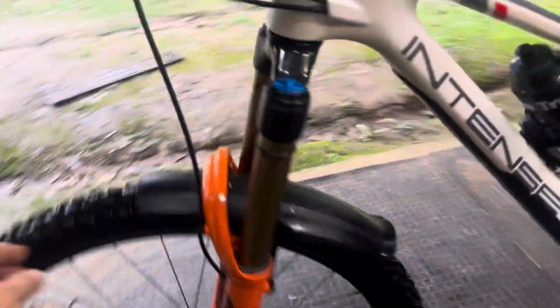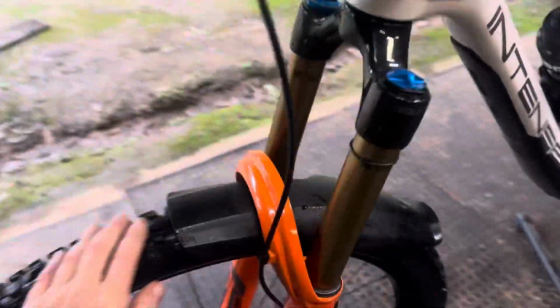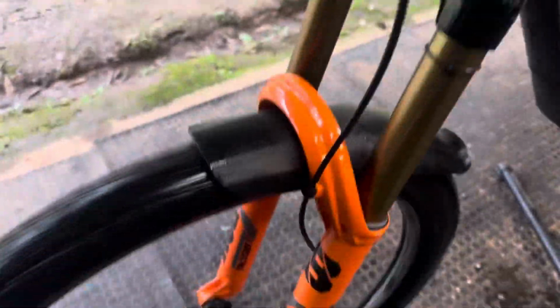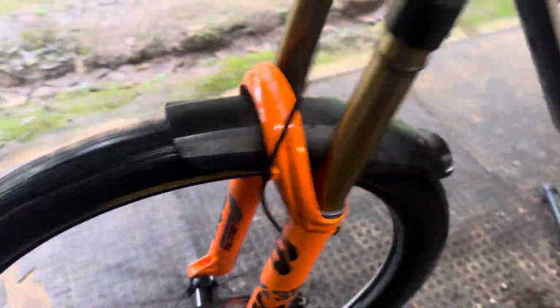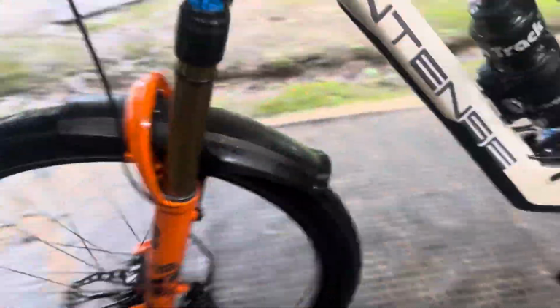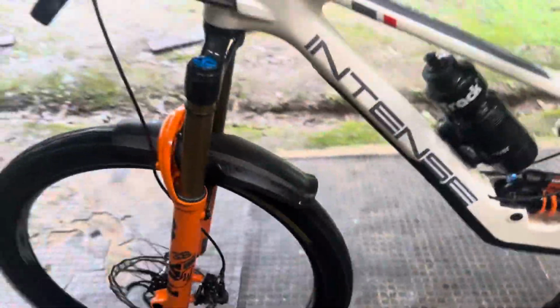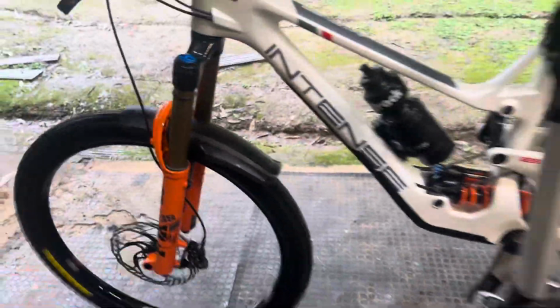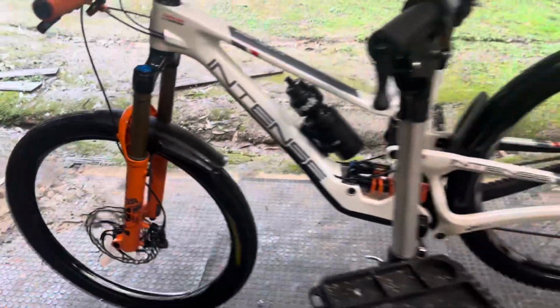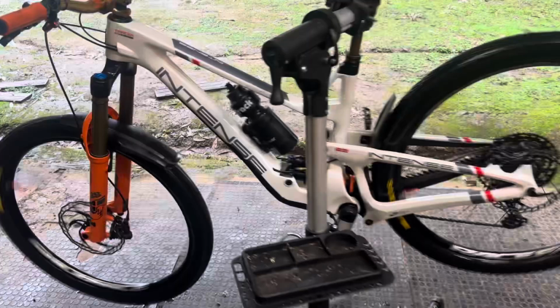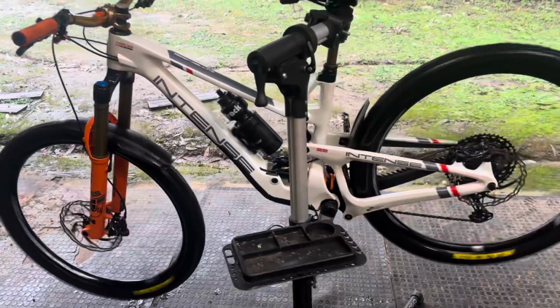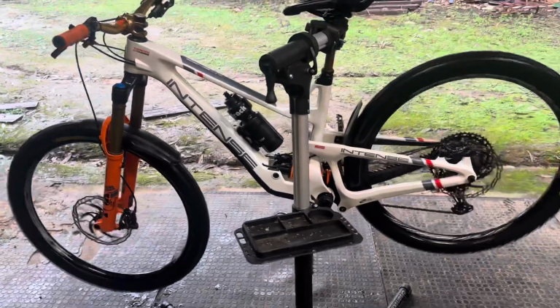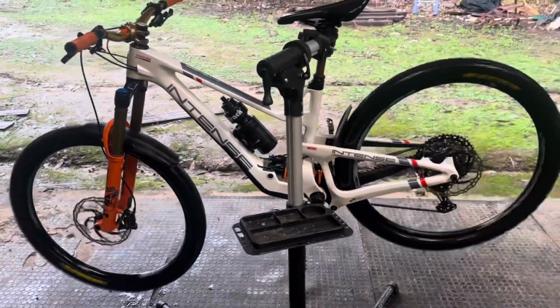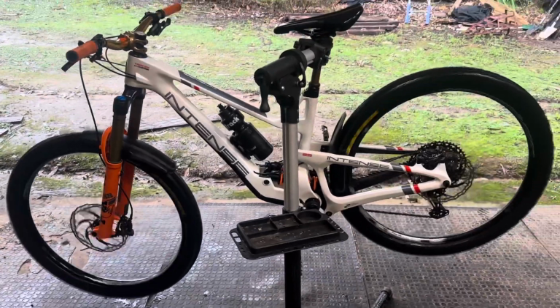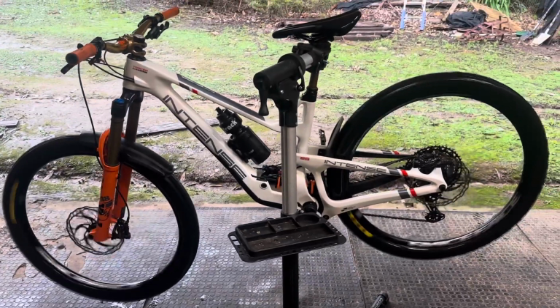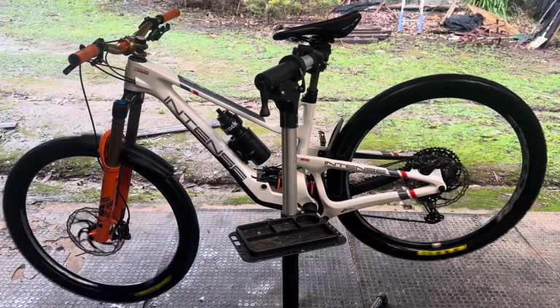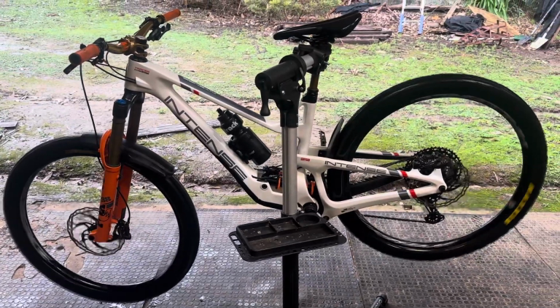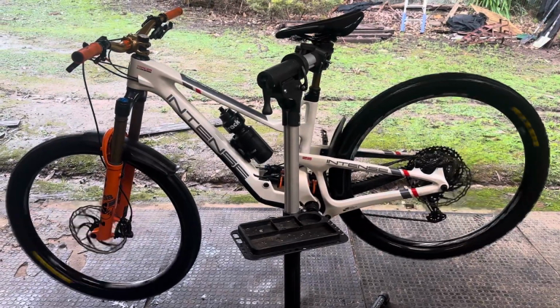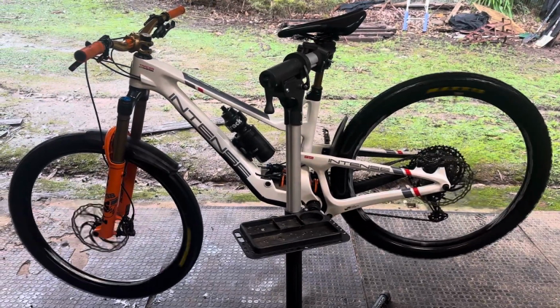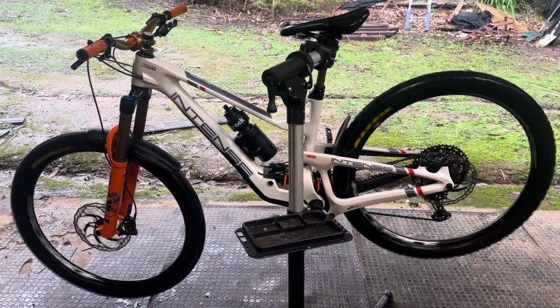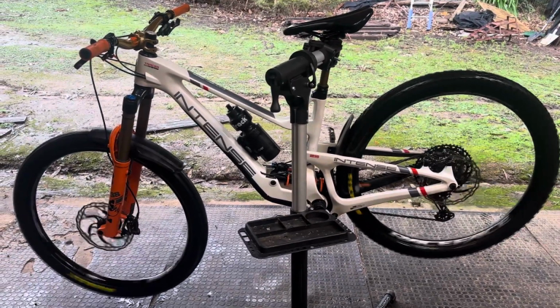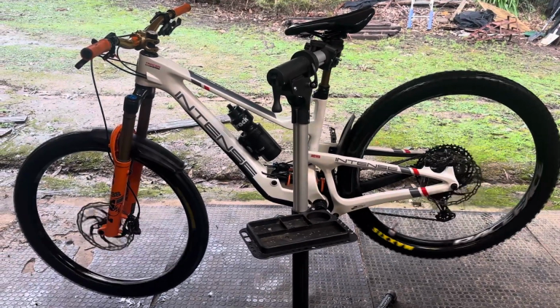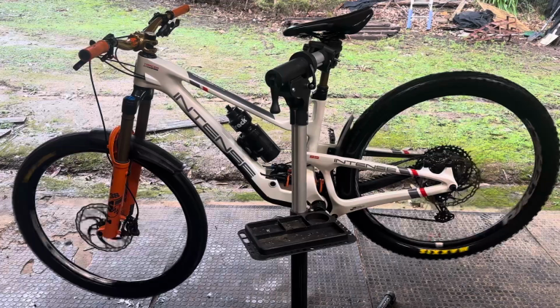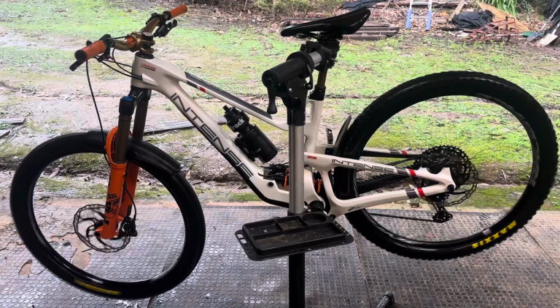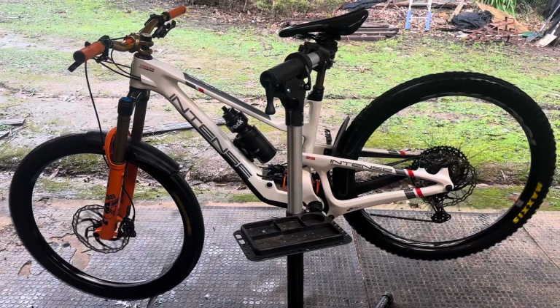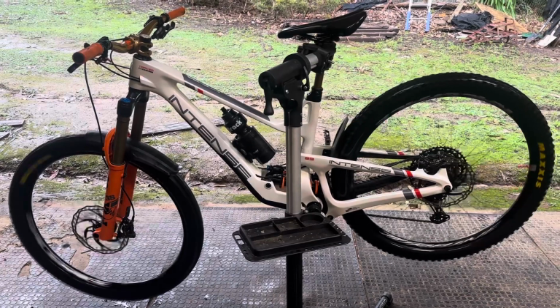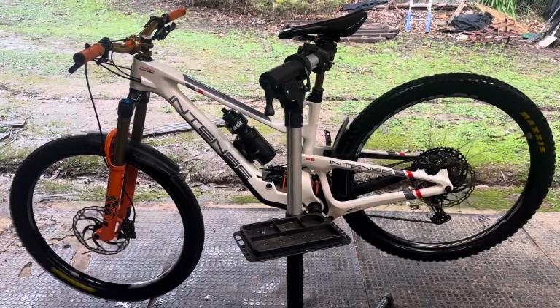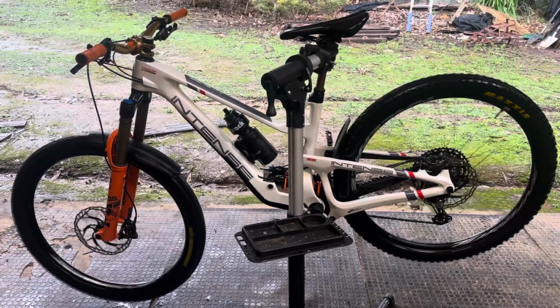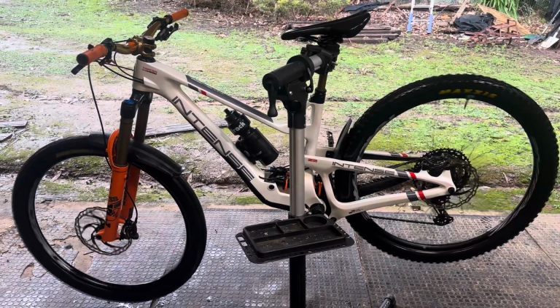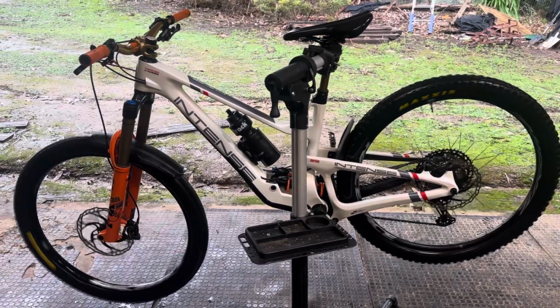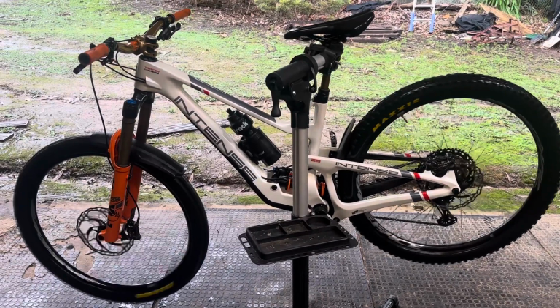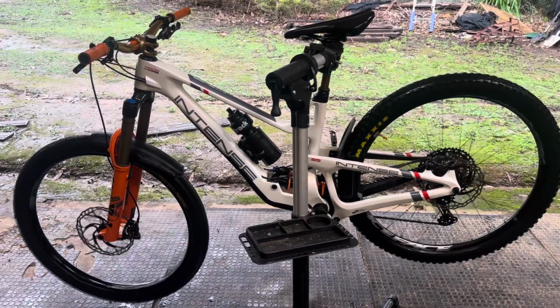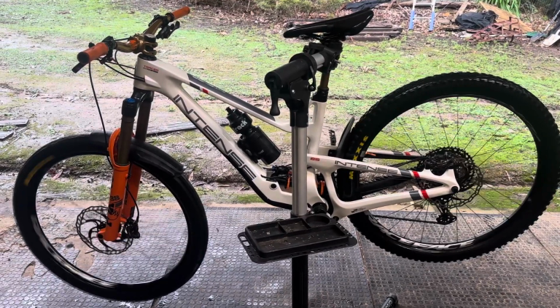Still running really true, really strong wheels. So if you're after a set of wheels, go to the Race Face Turbine wheels — they're Turbine 30s.